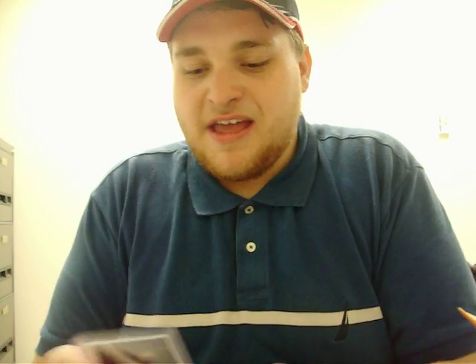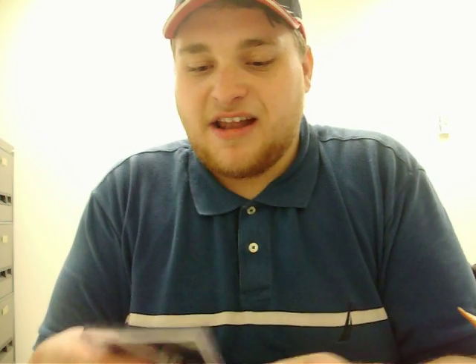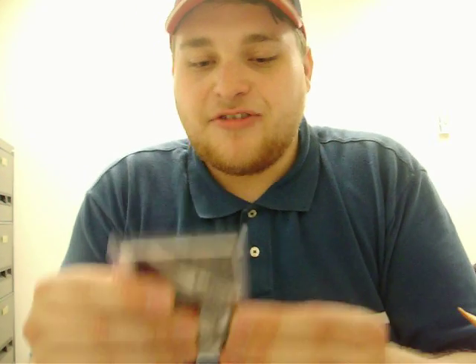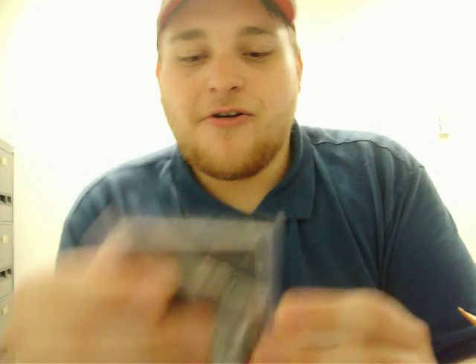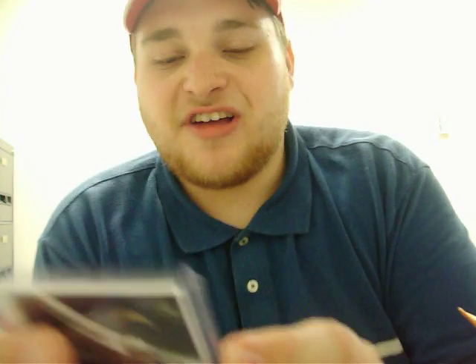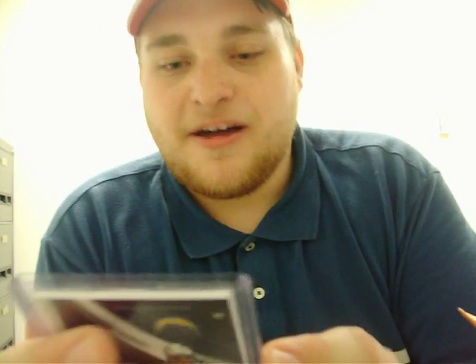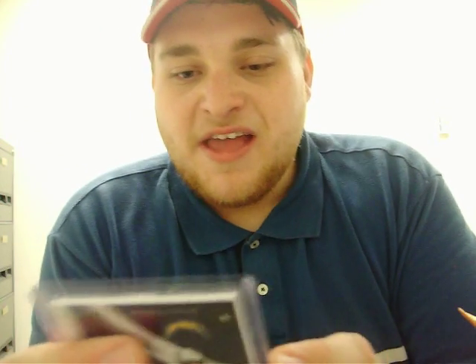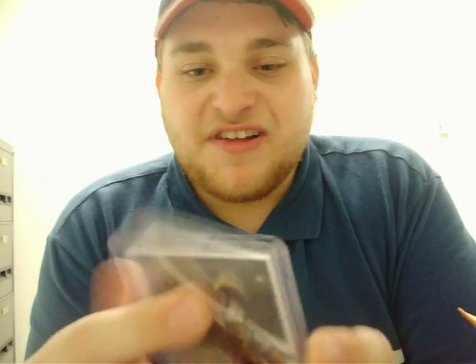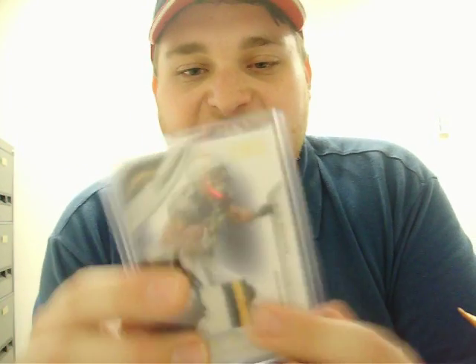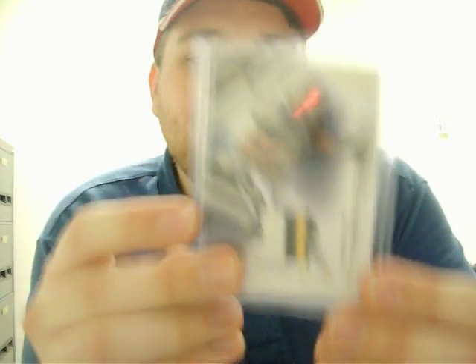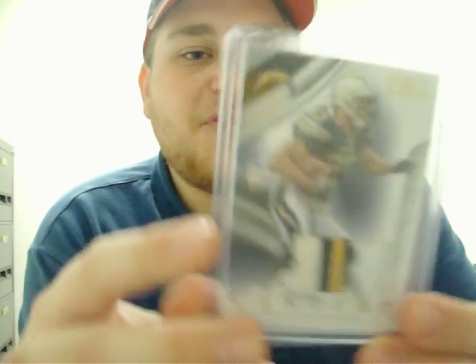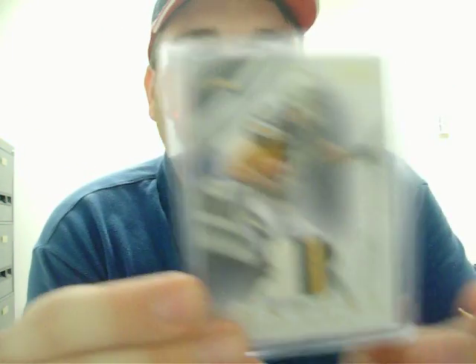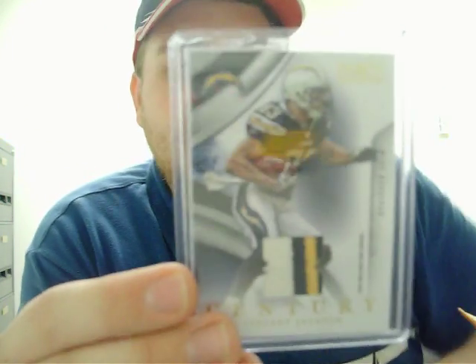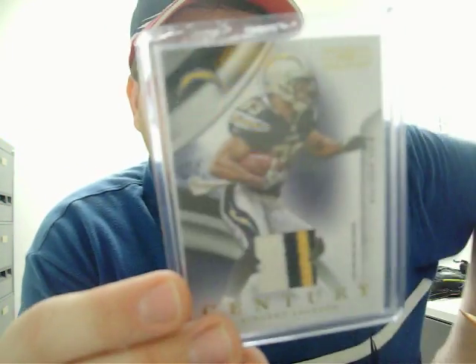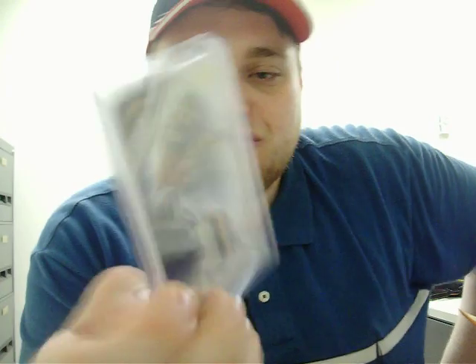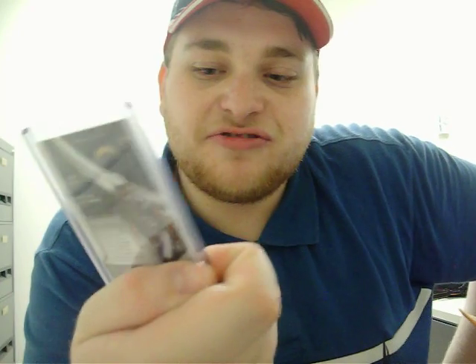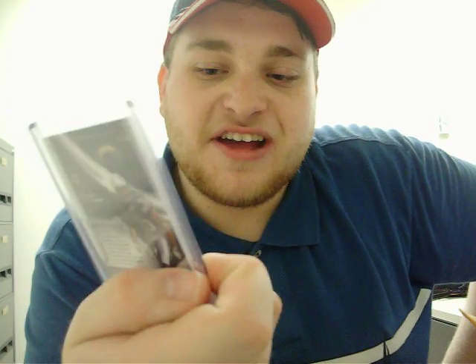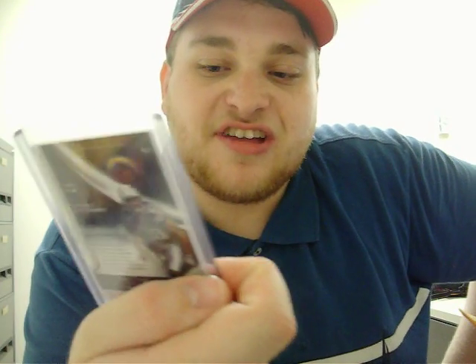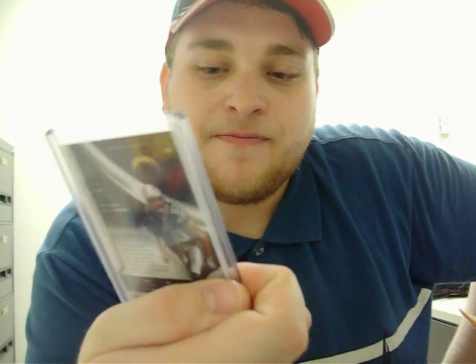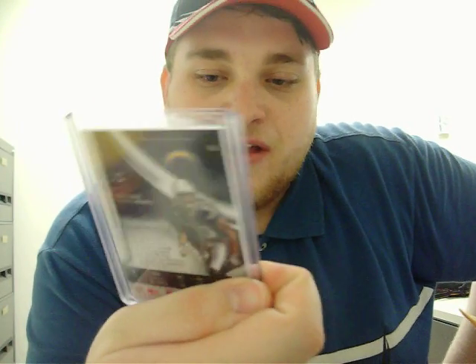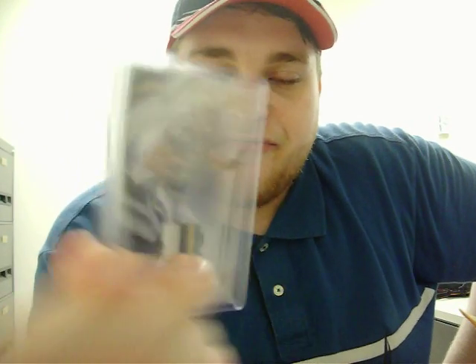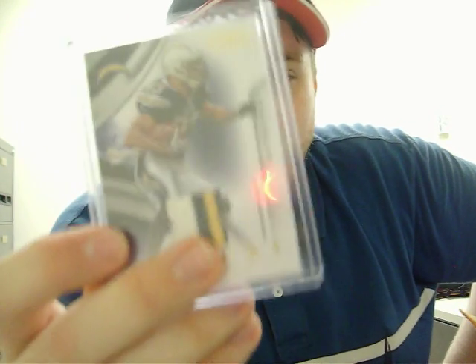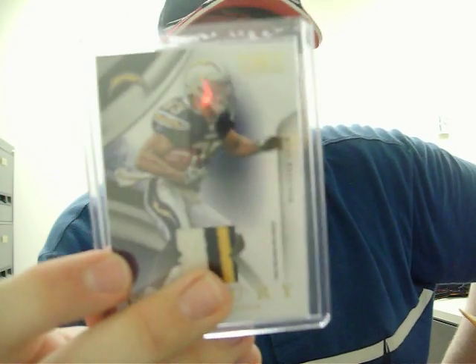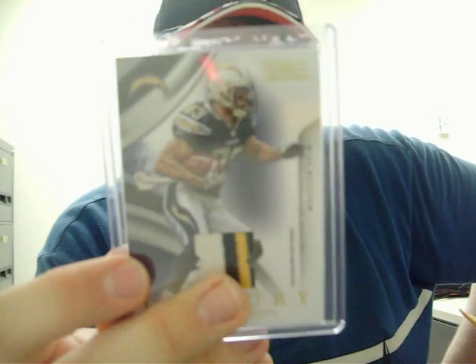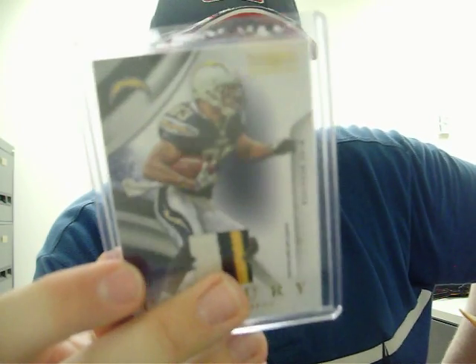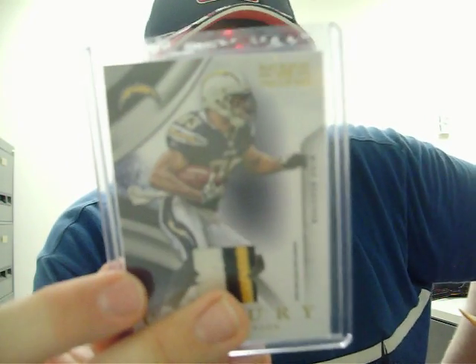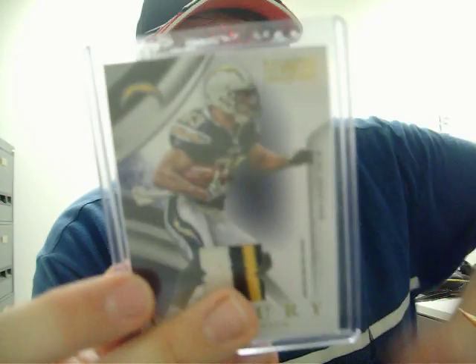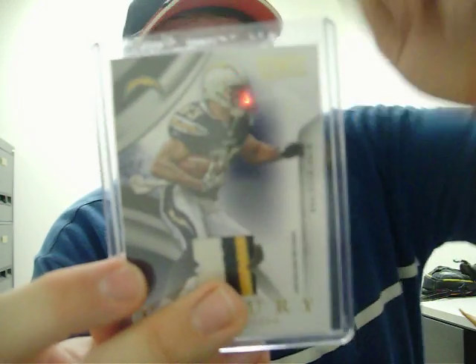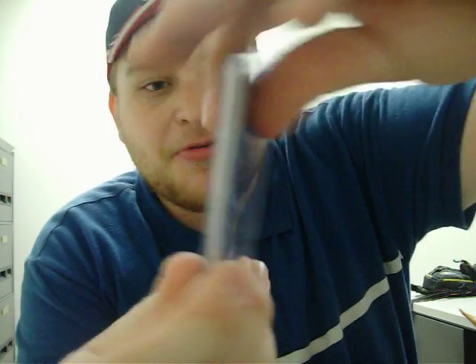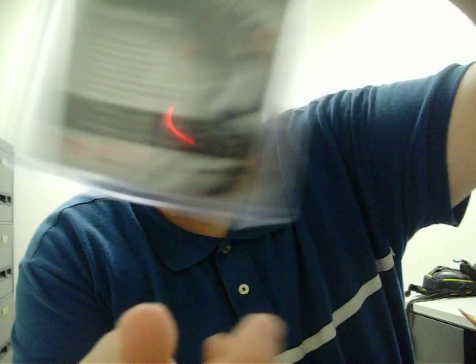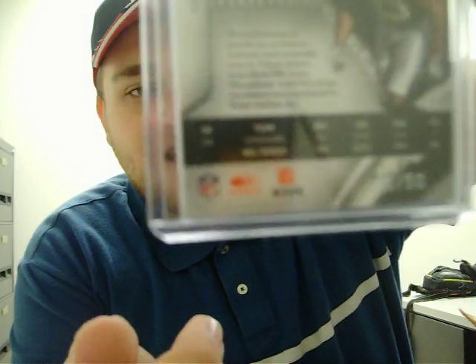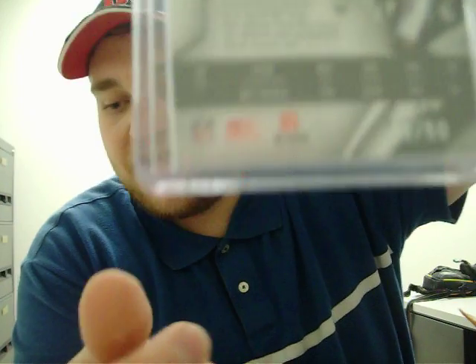Vincent Jackson from 2009 National Treasures — a nice three-color, four-break patch with tons of stitching, numbered twenty out of fifty.